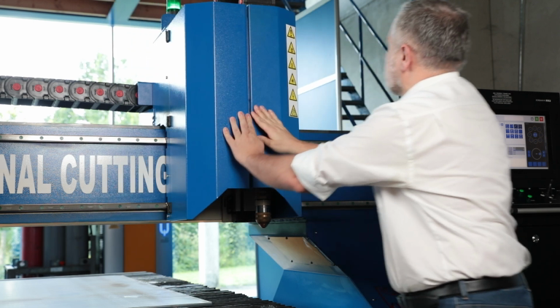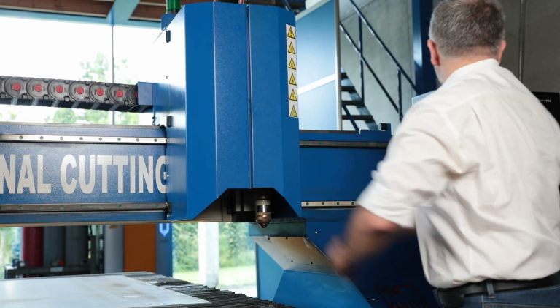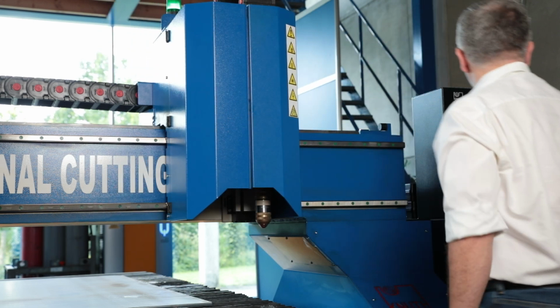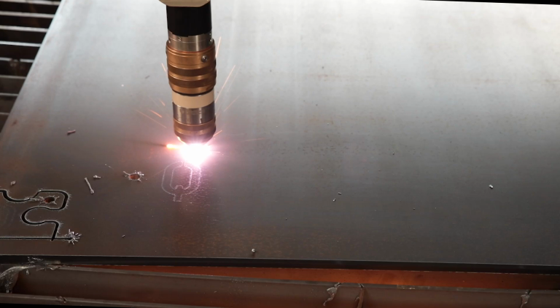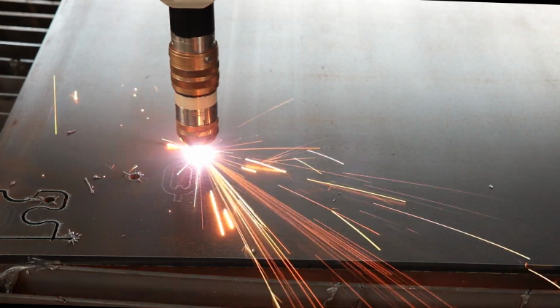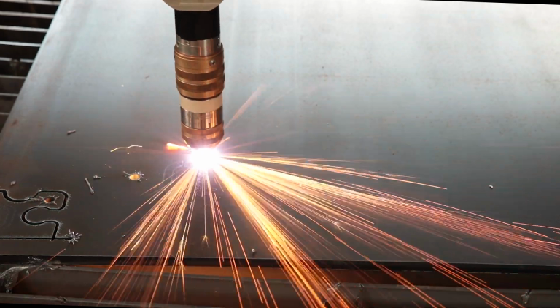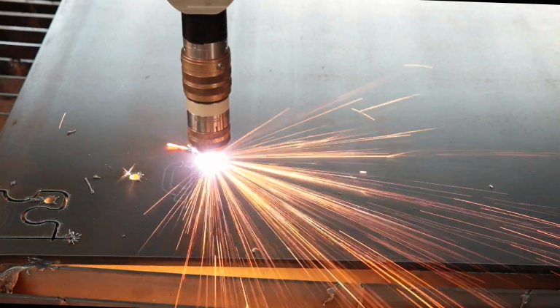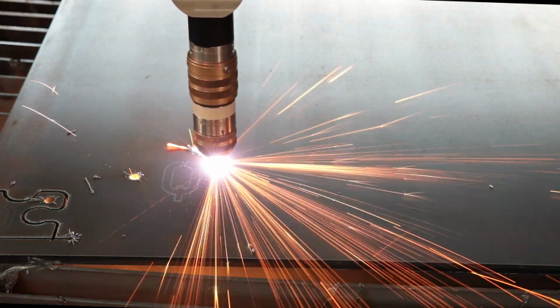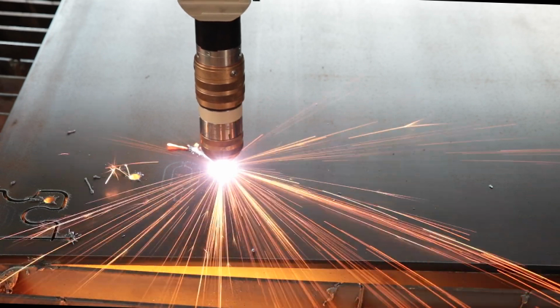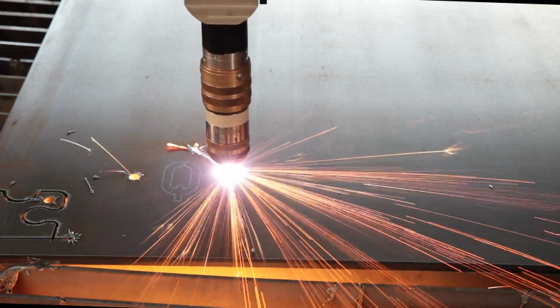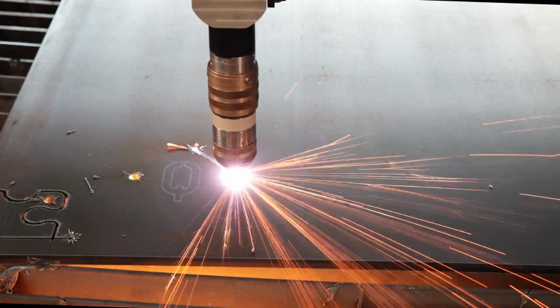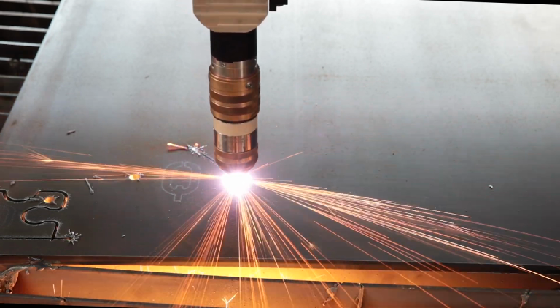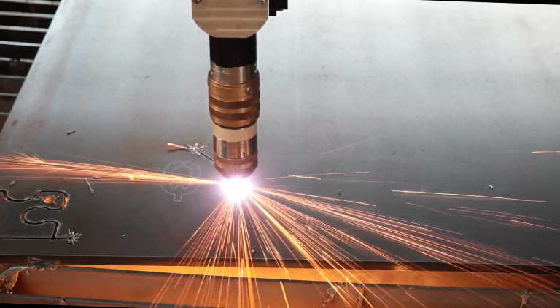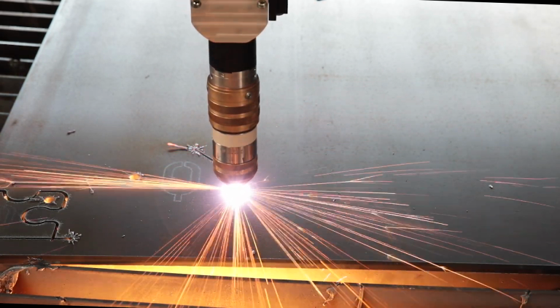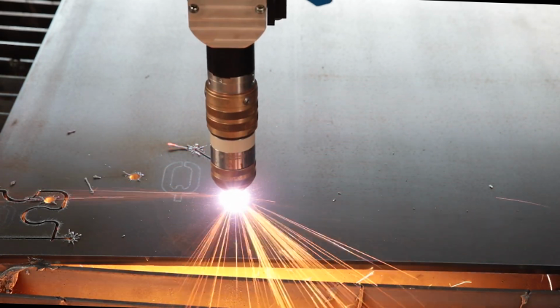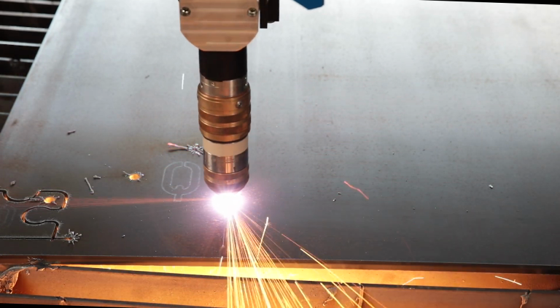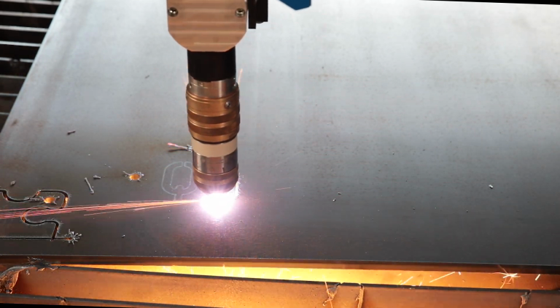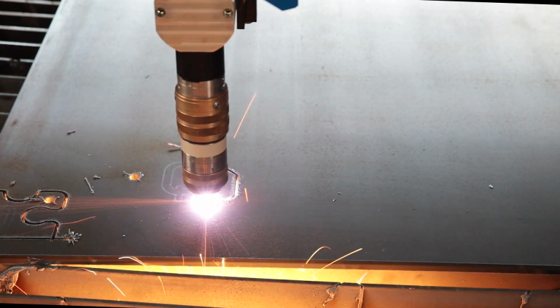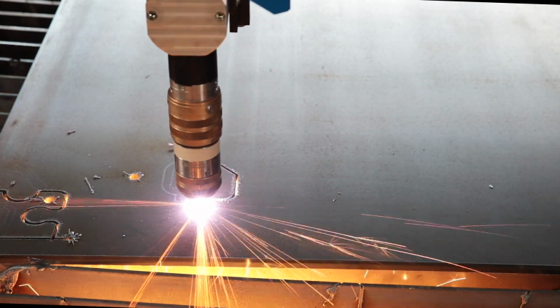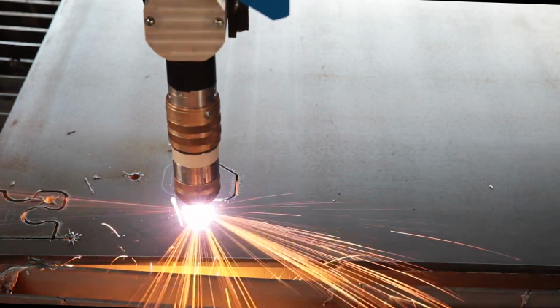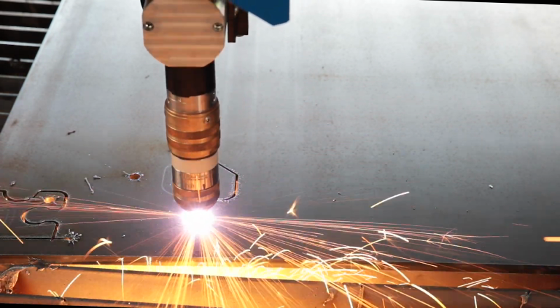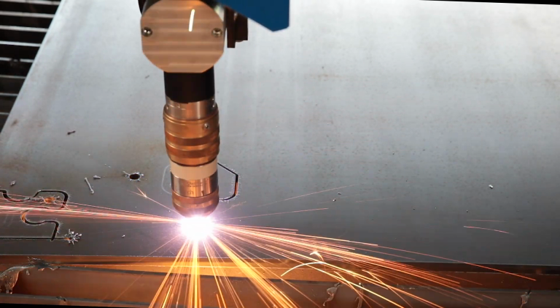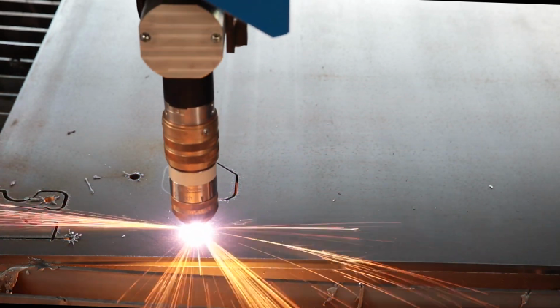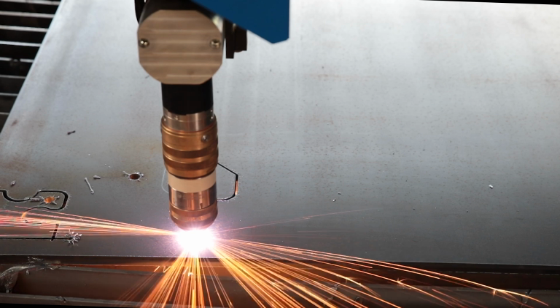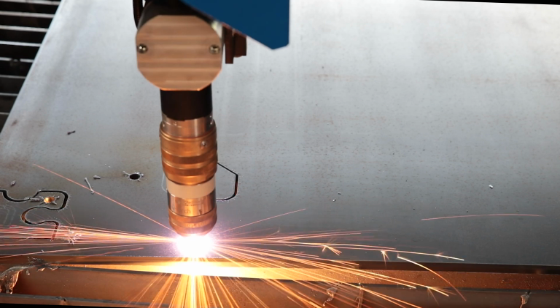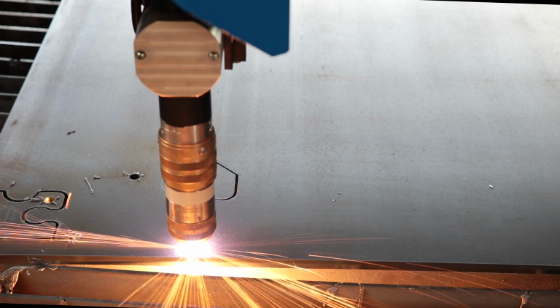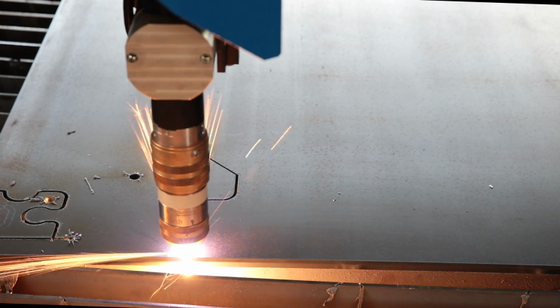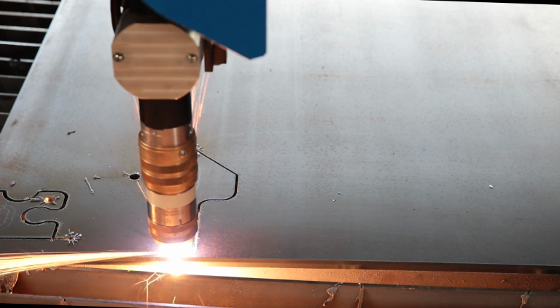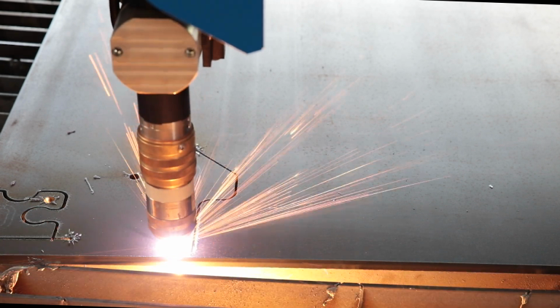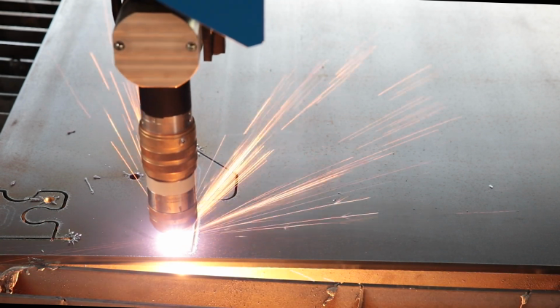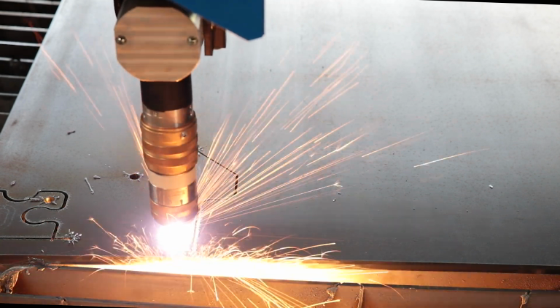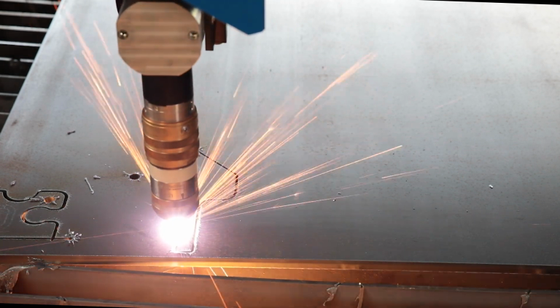The design and function of the new cut torches have been further improved. On request, the machine can also be equipped with a 5-axis cutting head, a manual bevel cutting device or with oxy-fuel cutting technology.